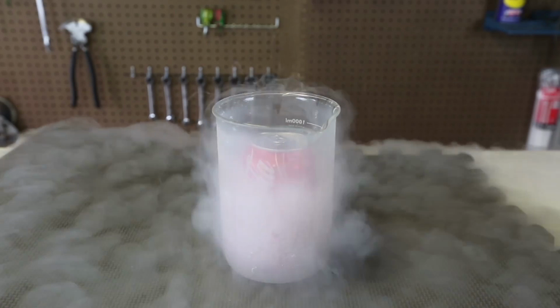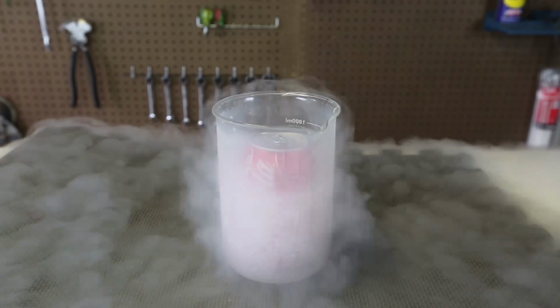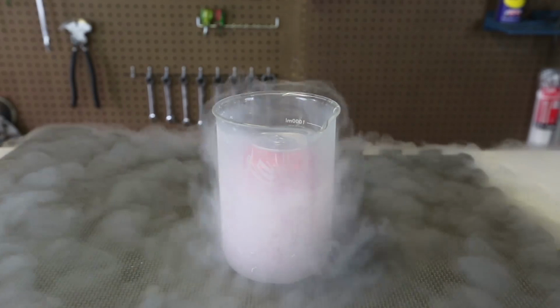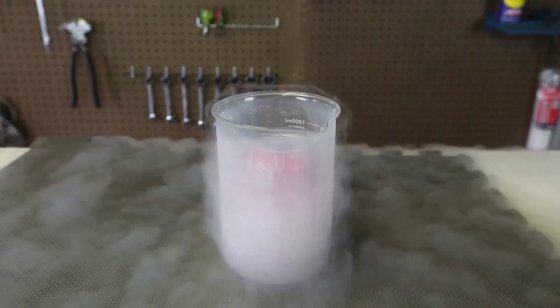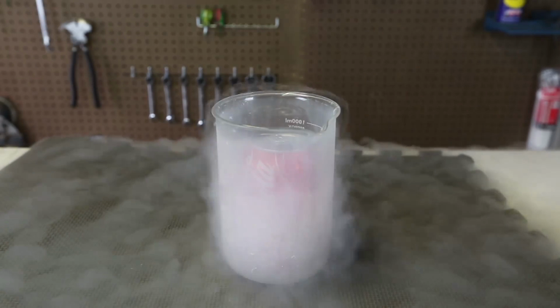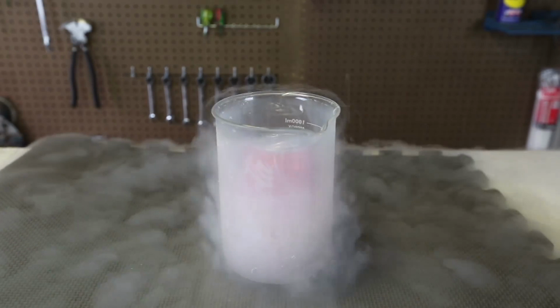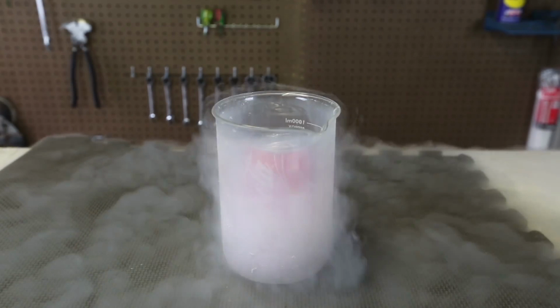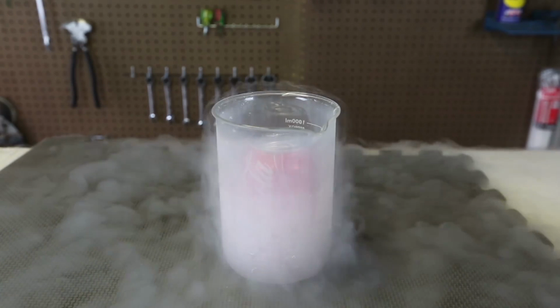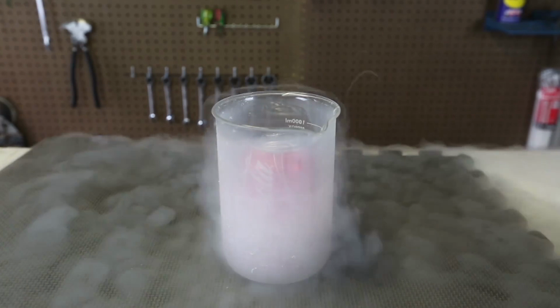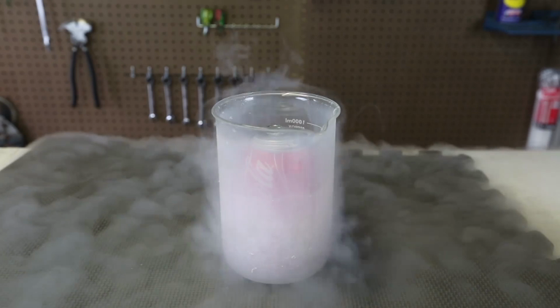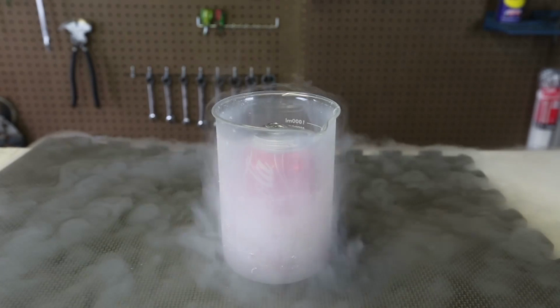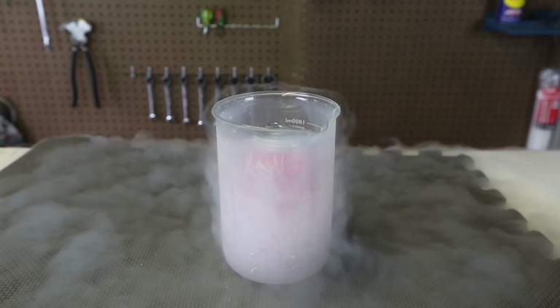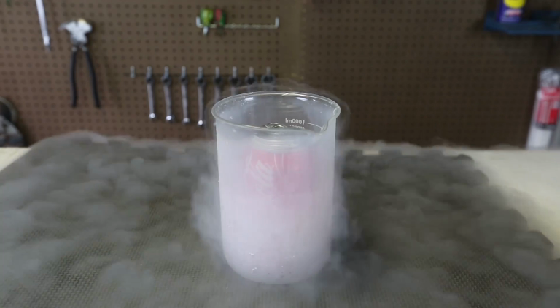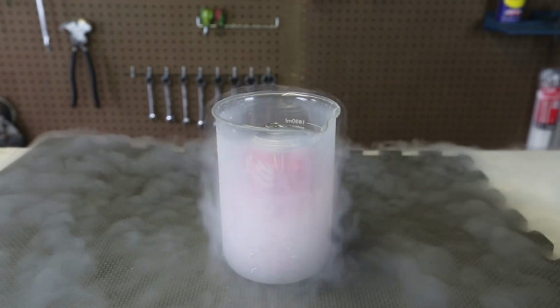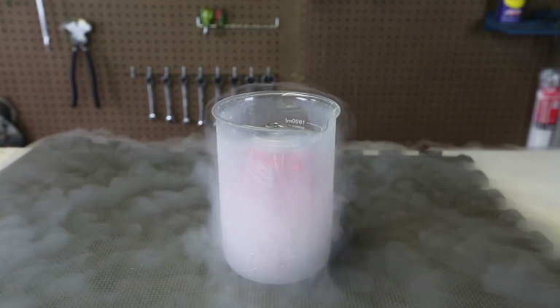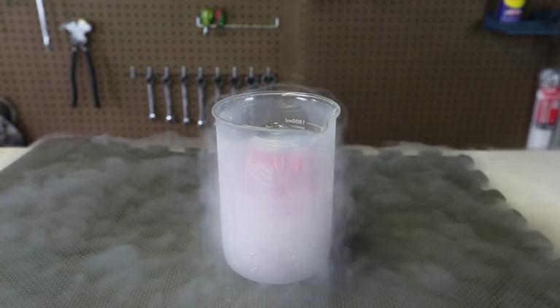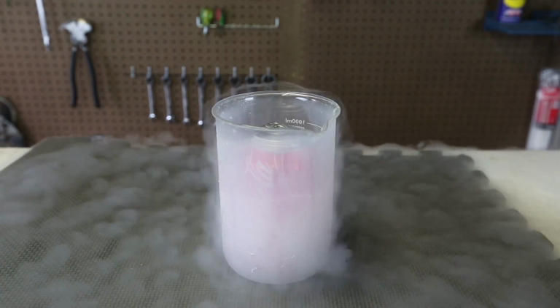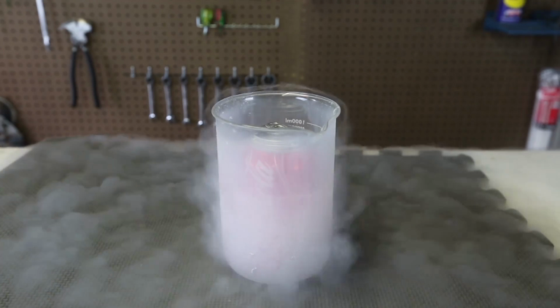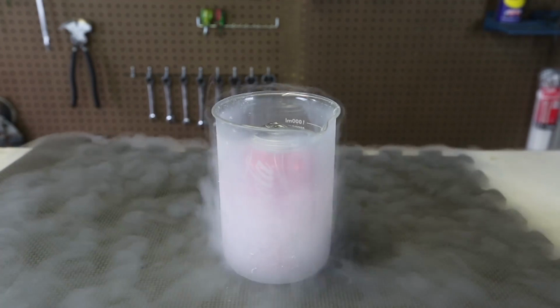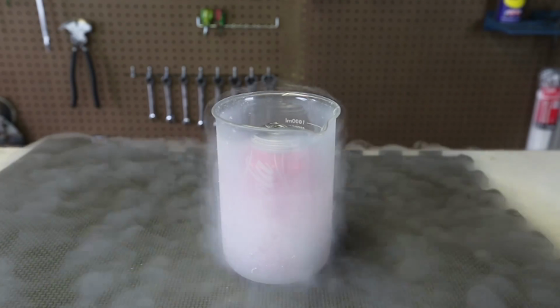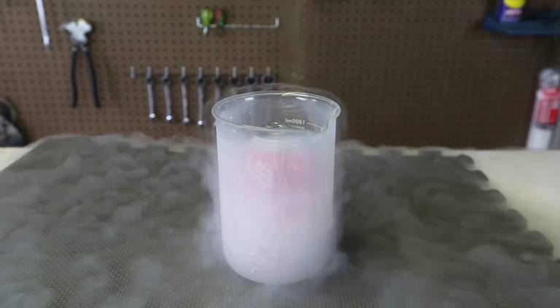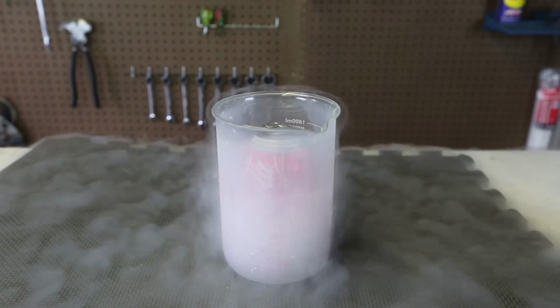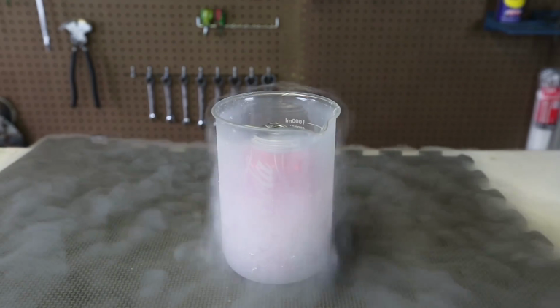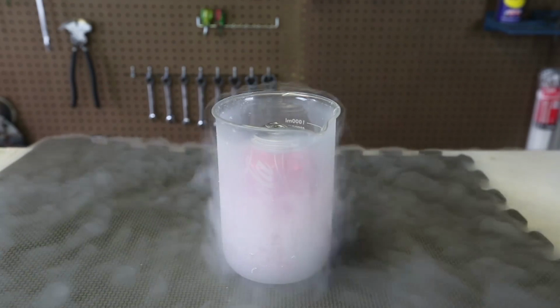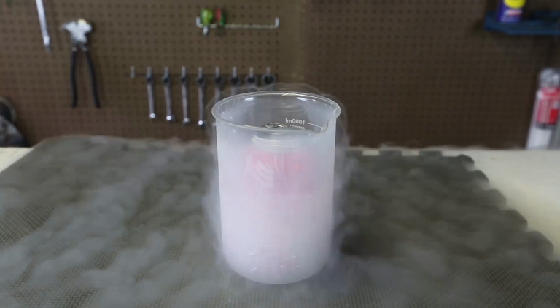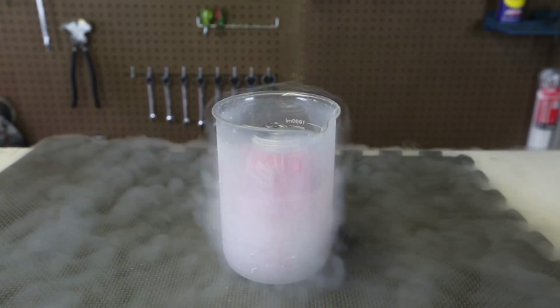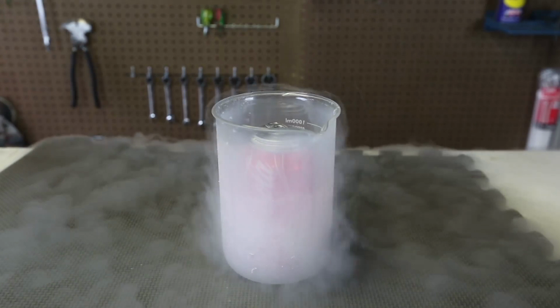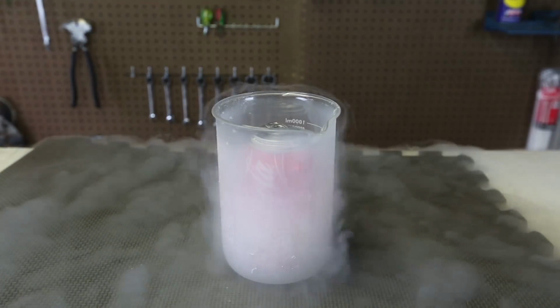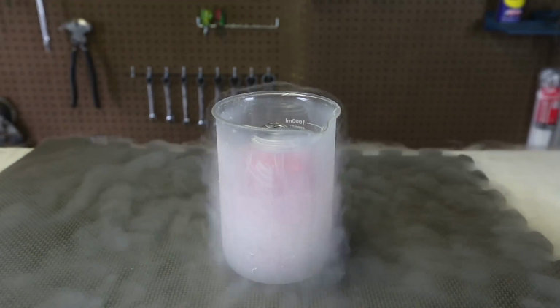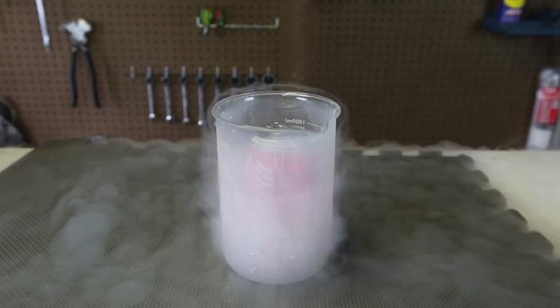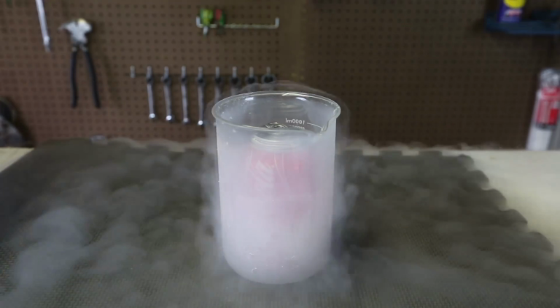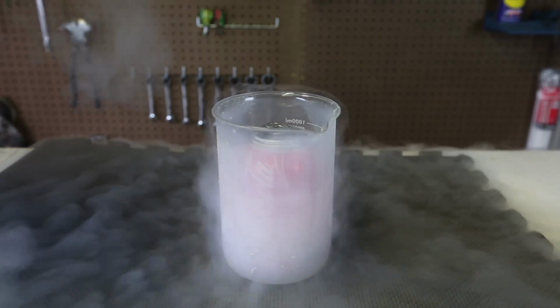Wow! Woo! Yeah! Look at that! Look at the pressure! It's about to explode. What if I tried to put a little bit more liquid nitrogen?